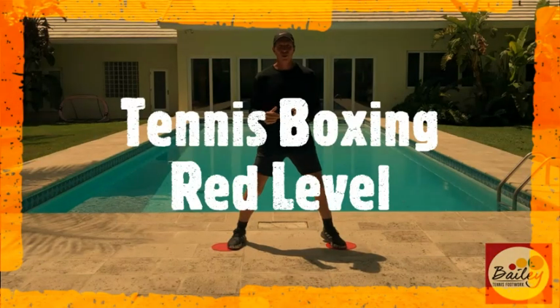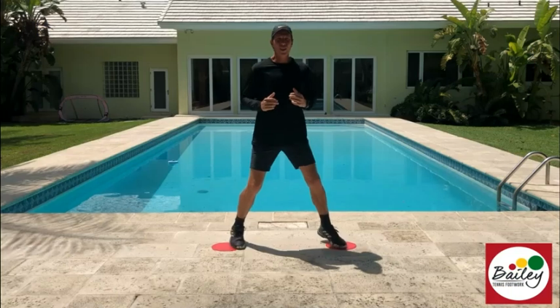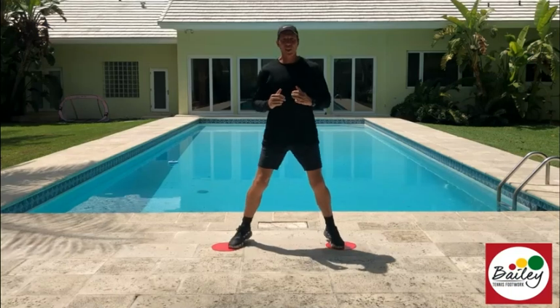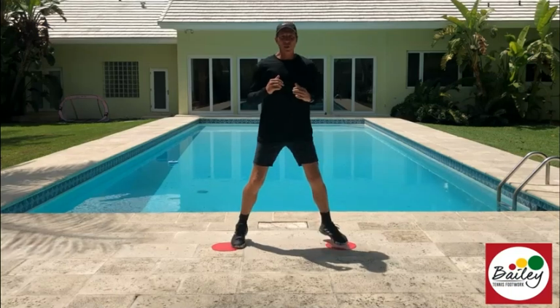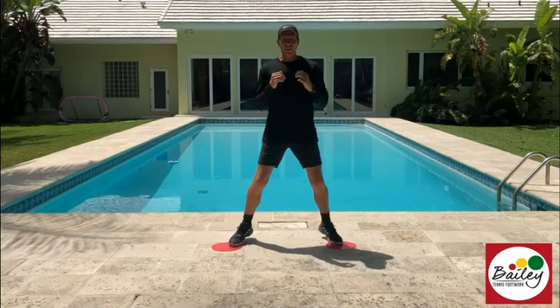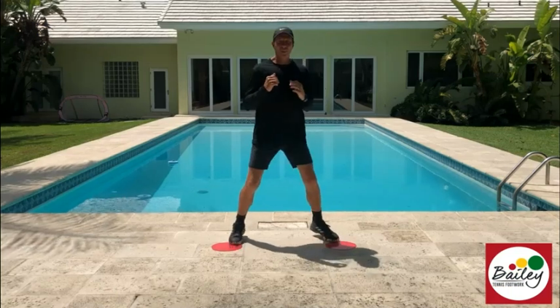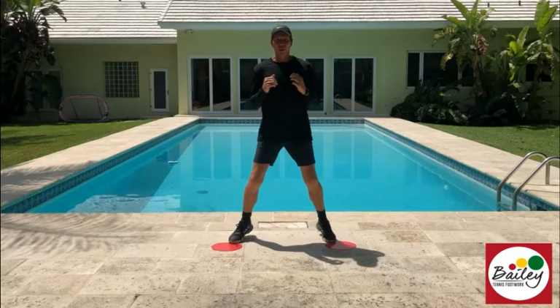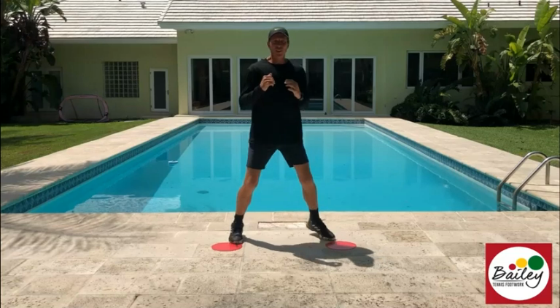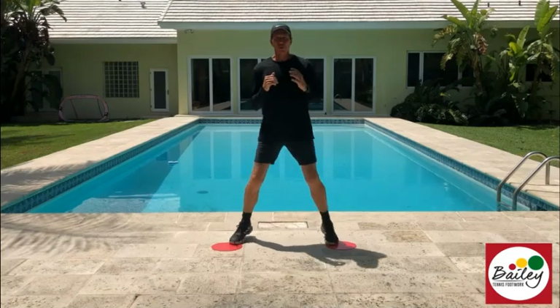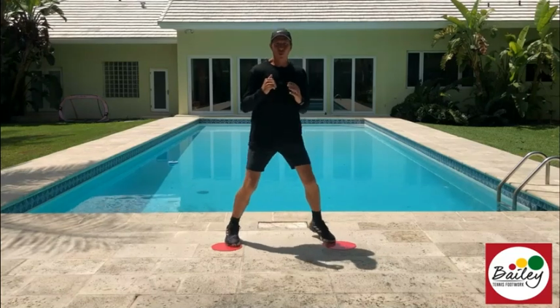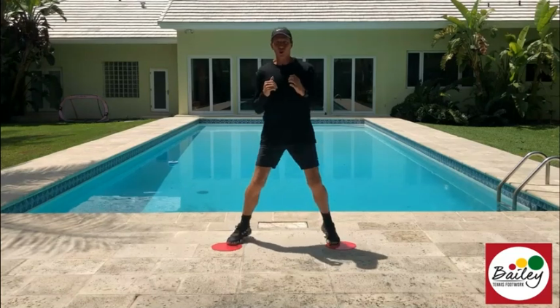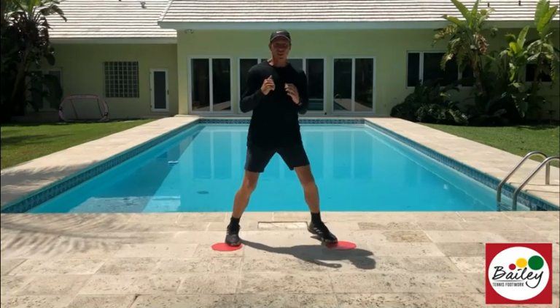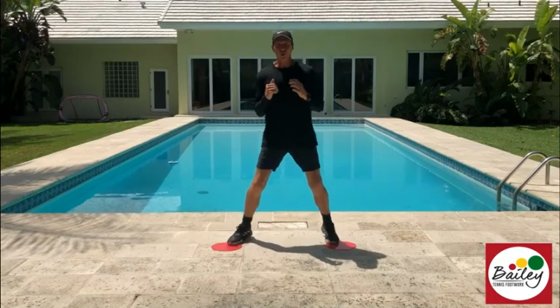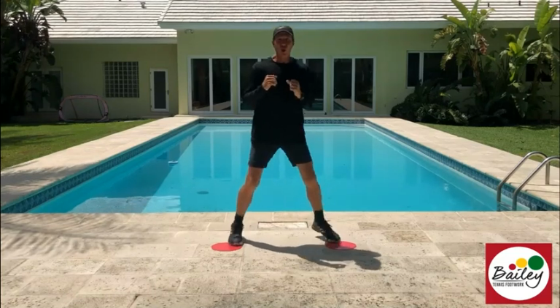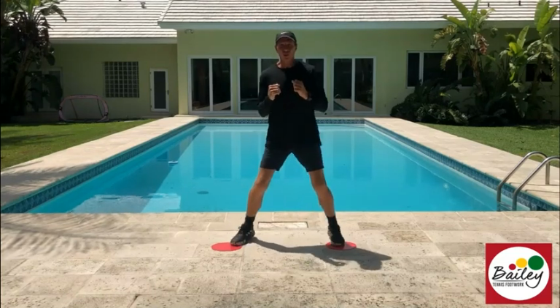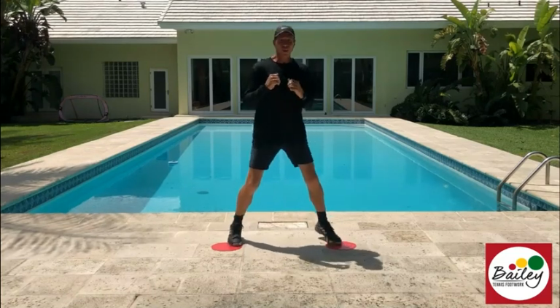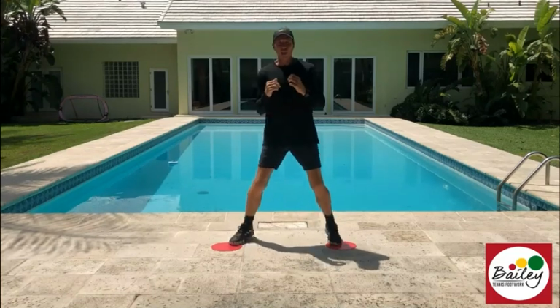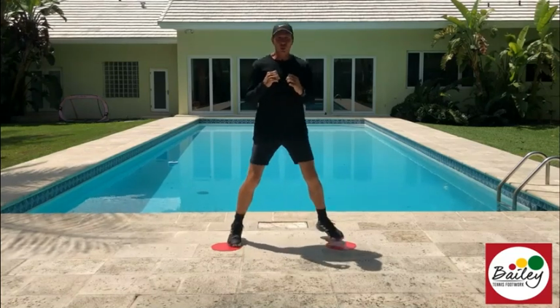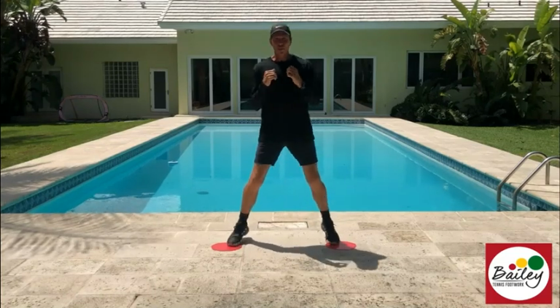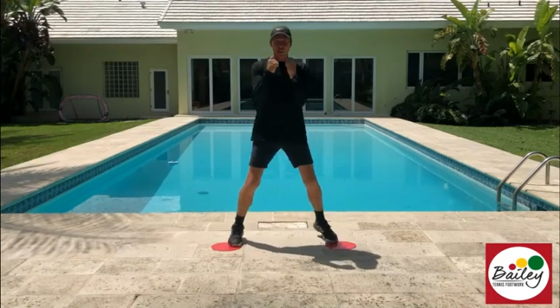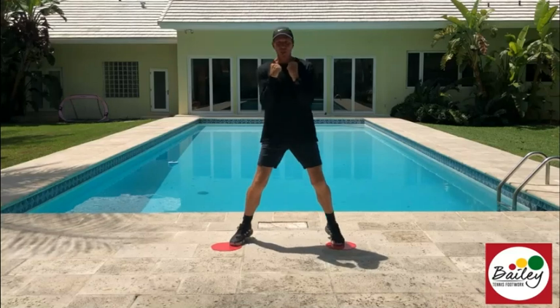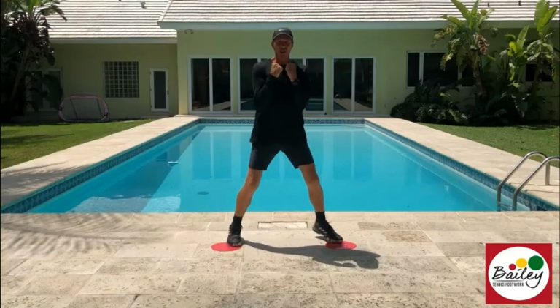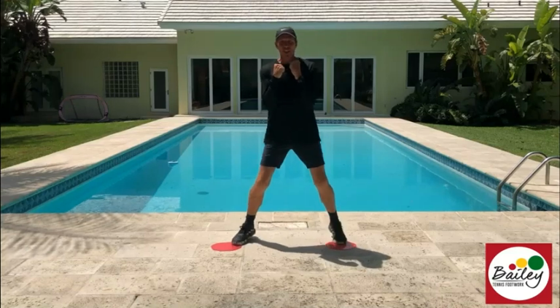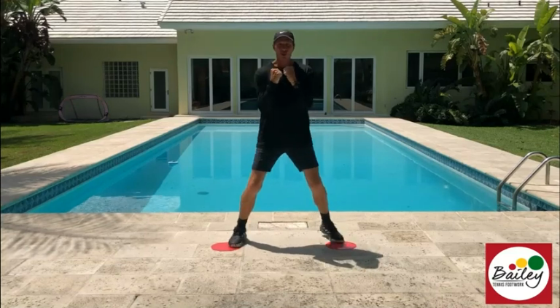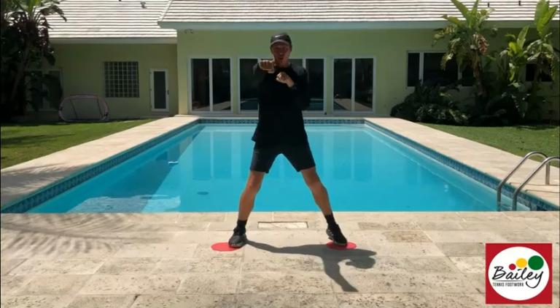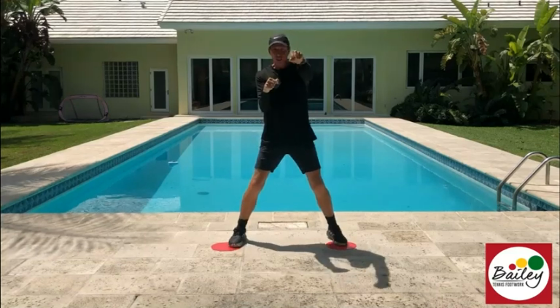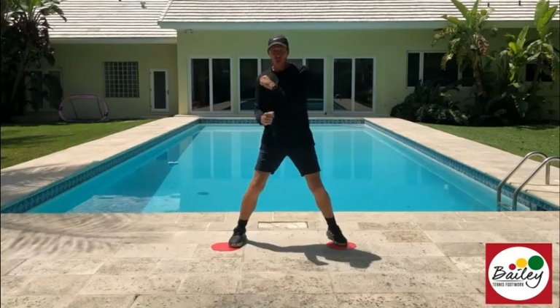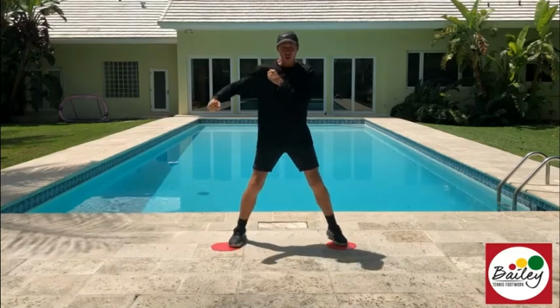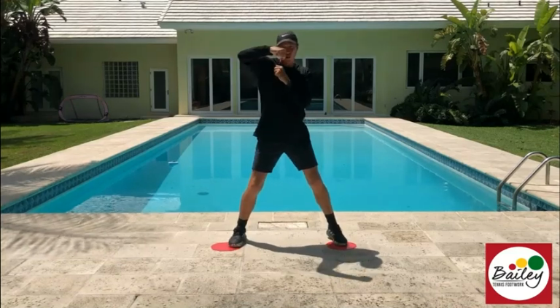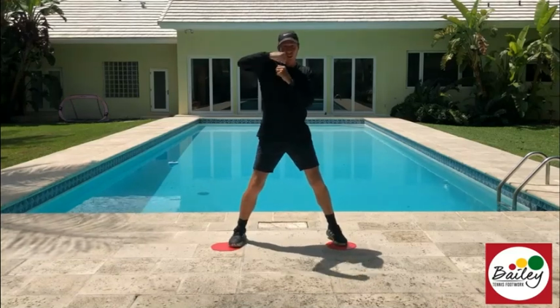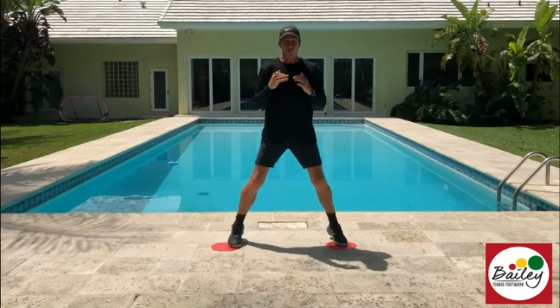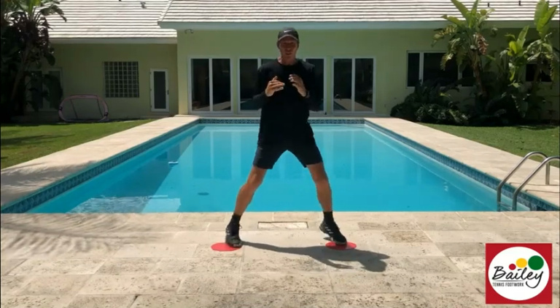Red level tennis boxing — fantastic boxing to work on your contact moves. This is red level; we're going to look at pivoting. Keep those elbows in, roll those knuckles over, and when your hook finishes, finish in front of your face.